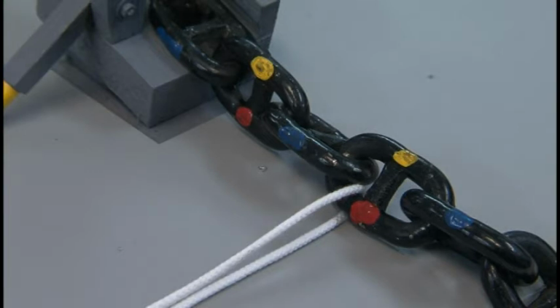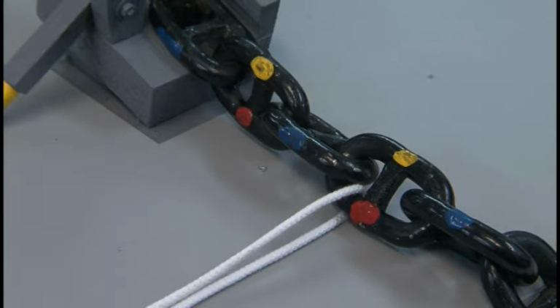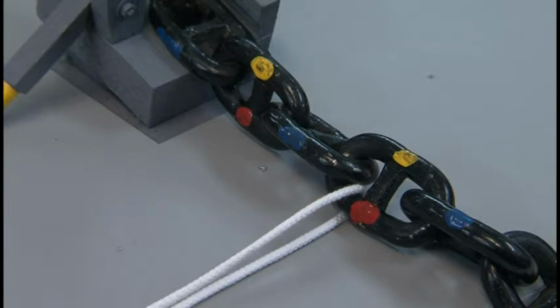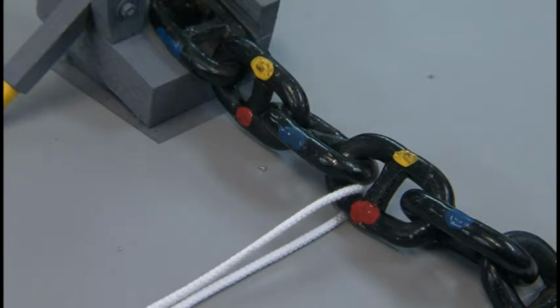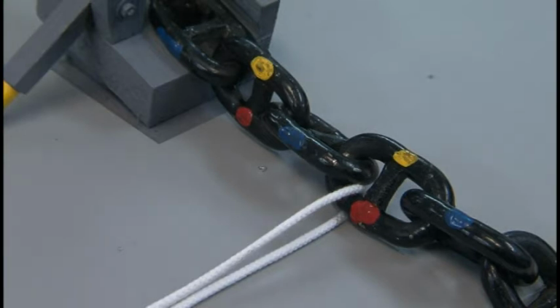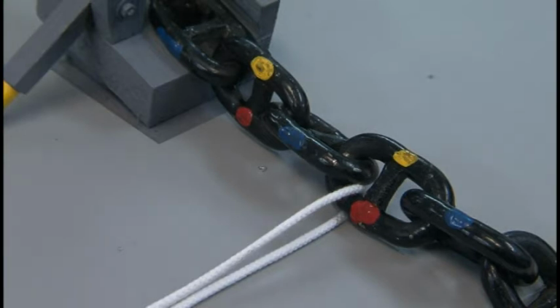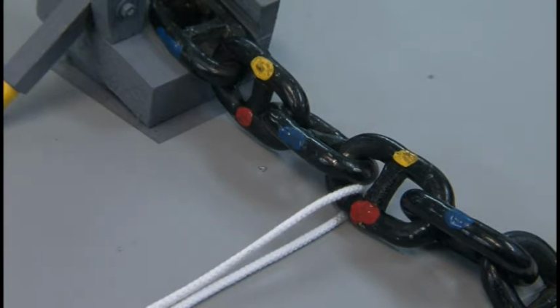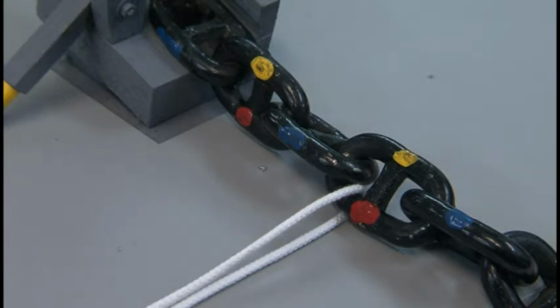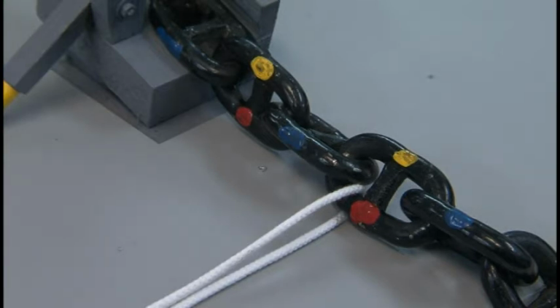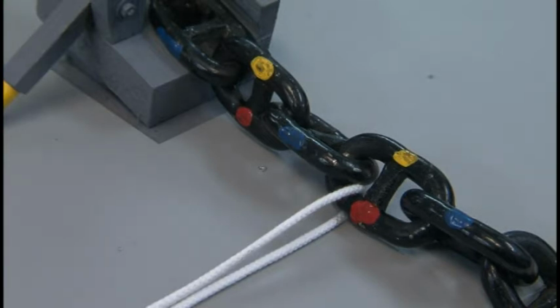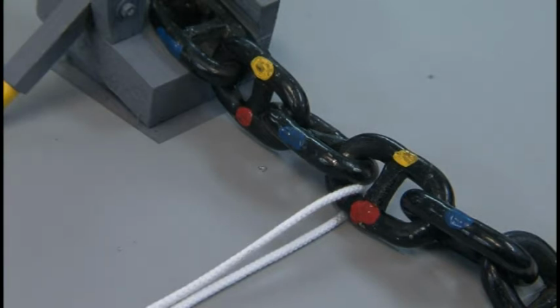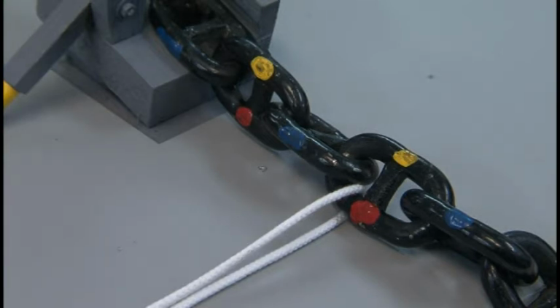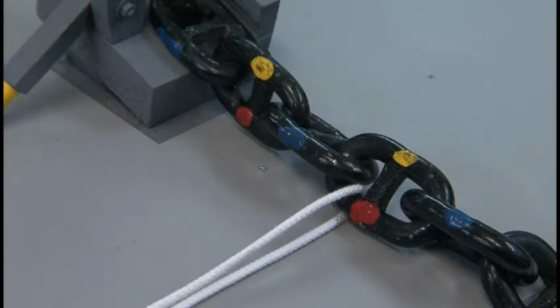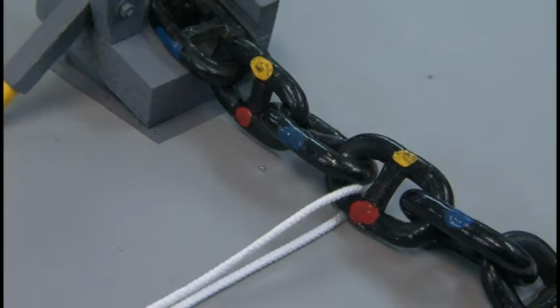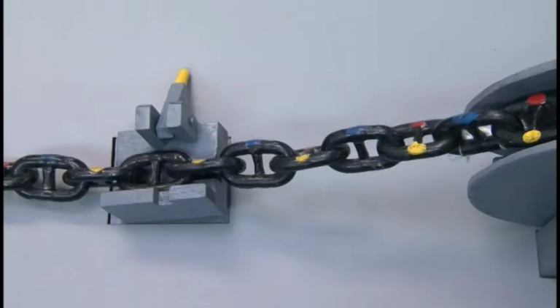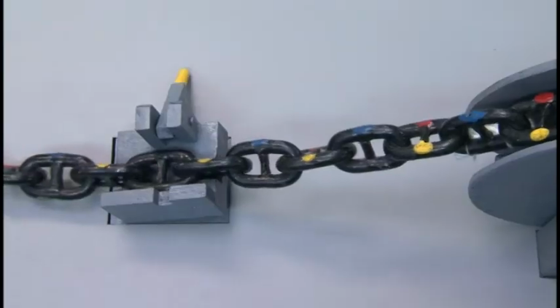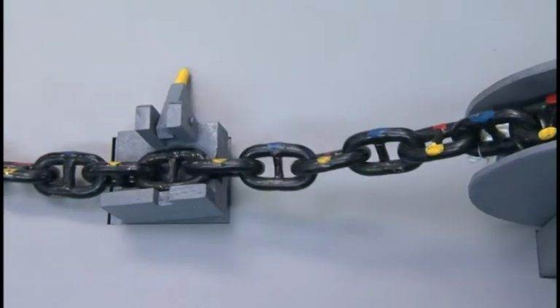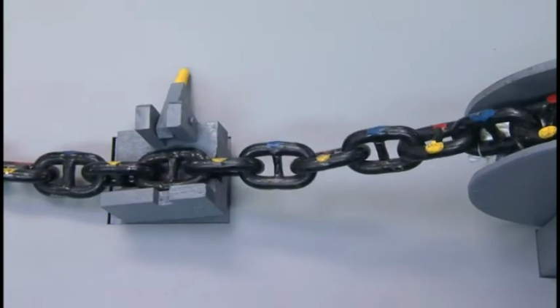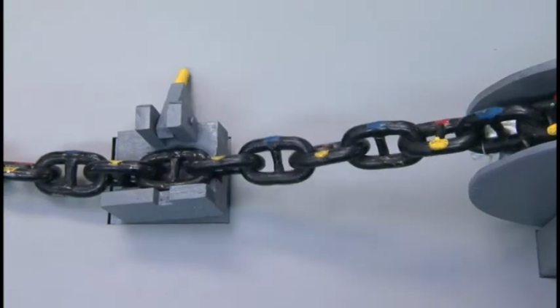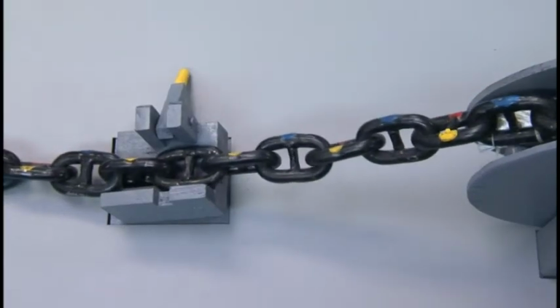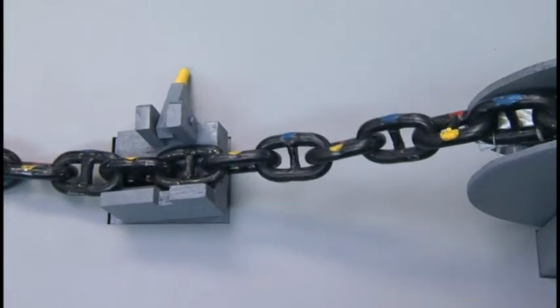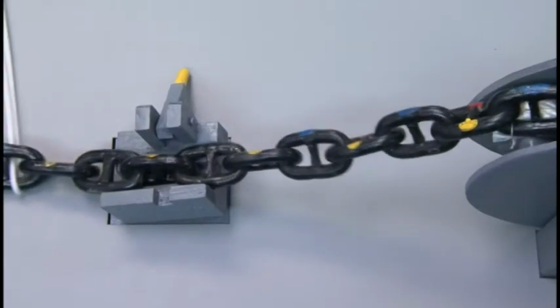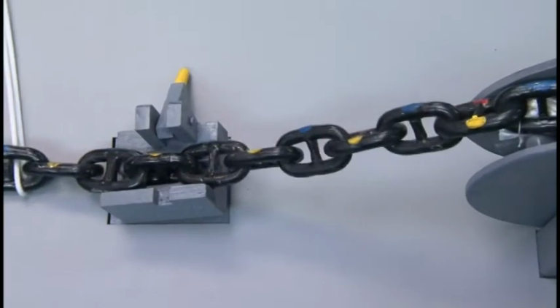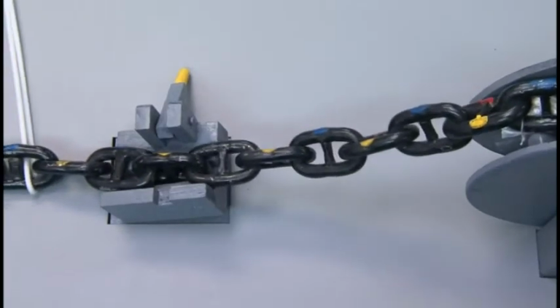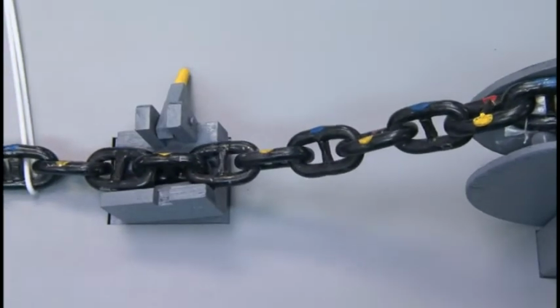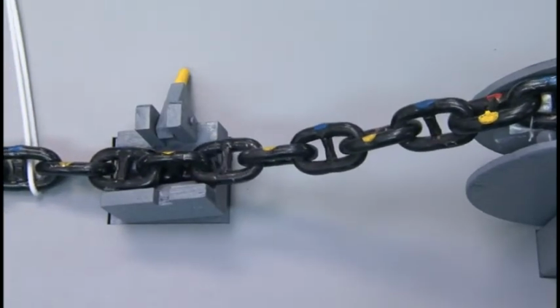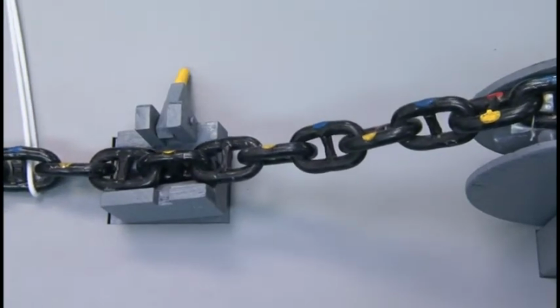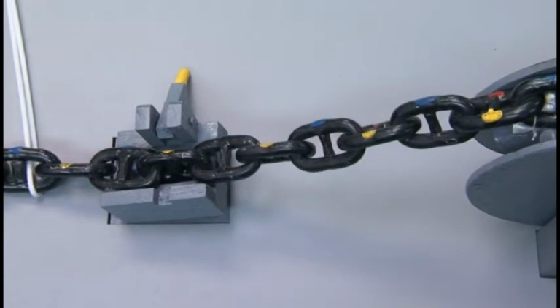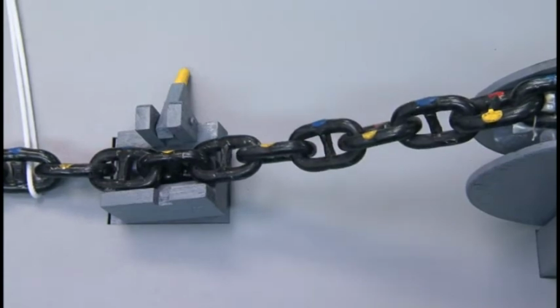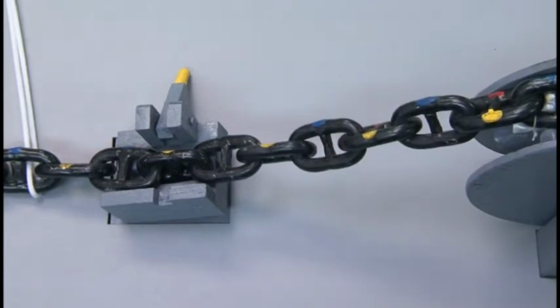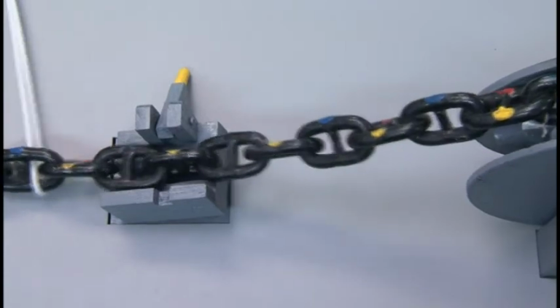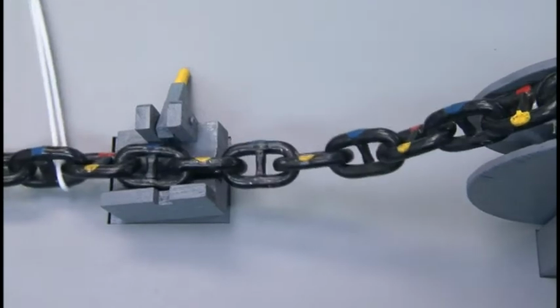Instead of a pad, you can use a wire or hawser. Pull the cable slowly with the wire or hawser and the anchor cable can be raised and twisting can be eliminated.